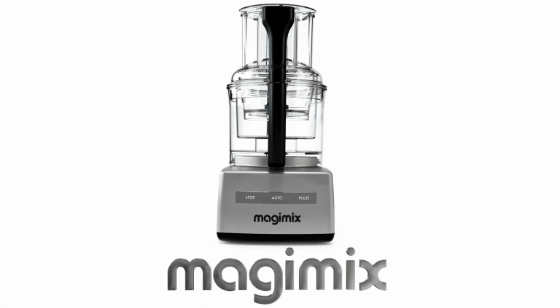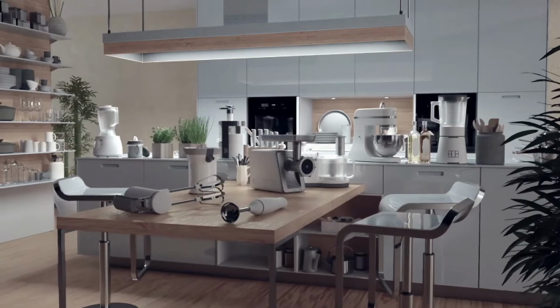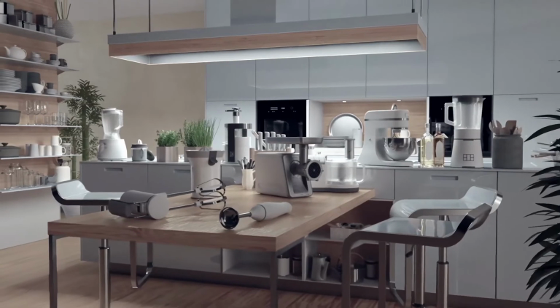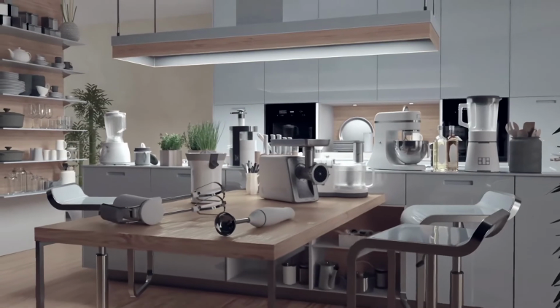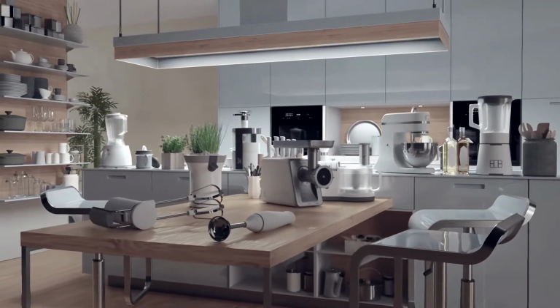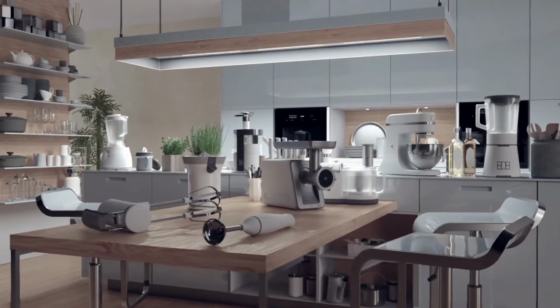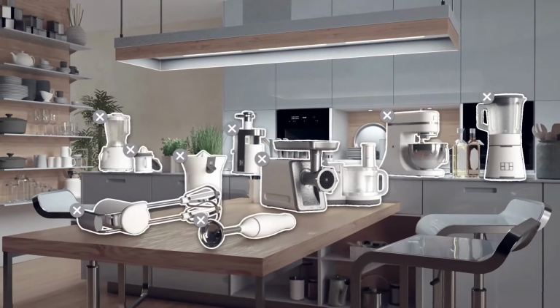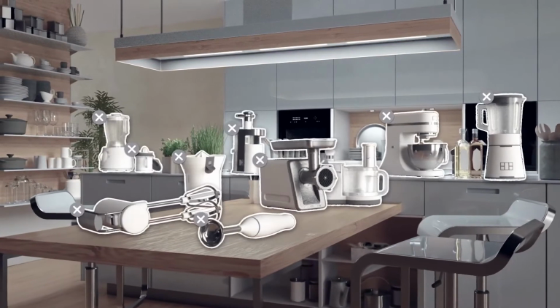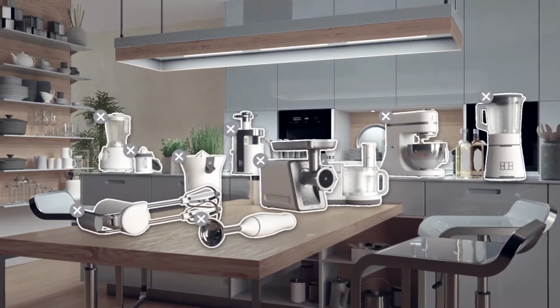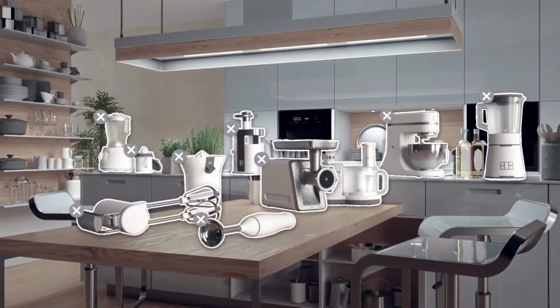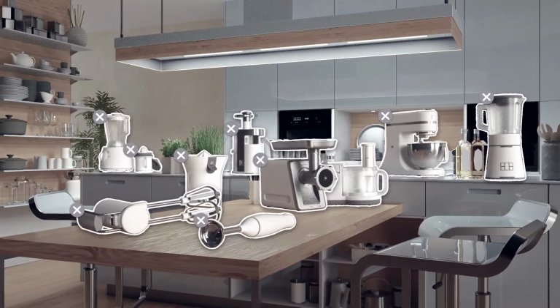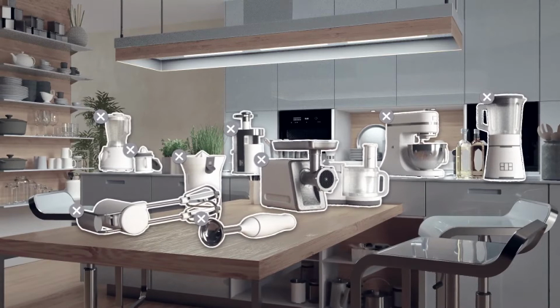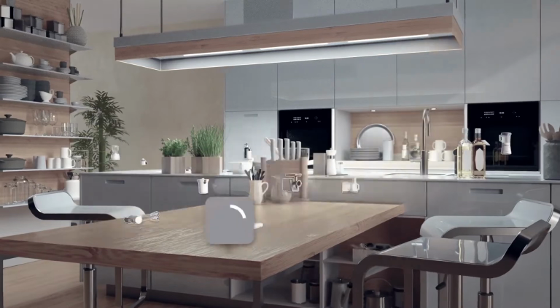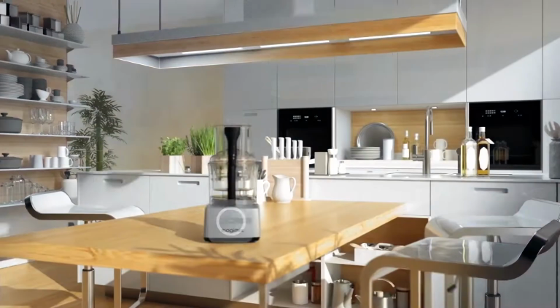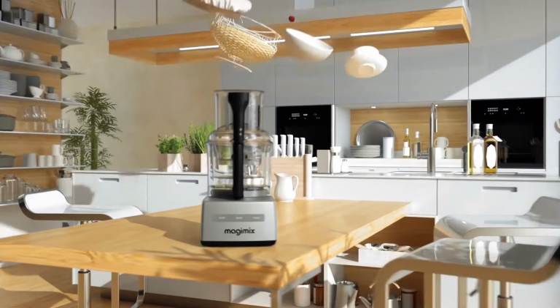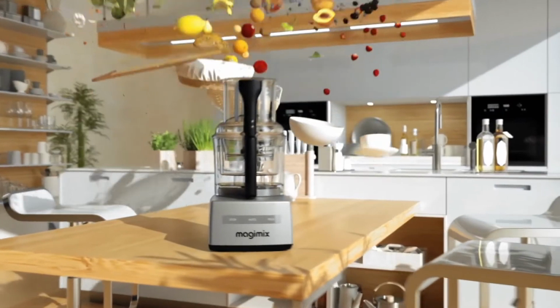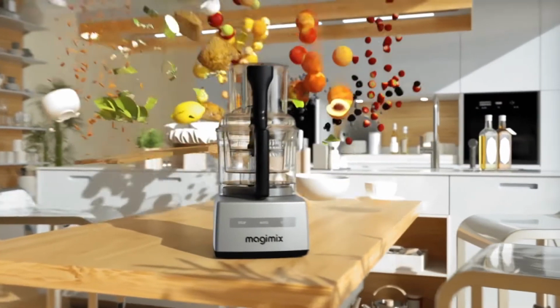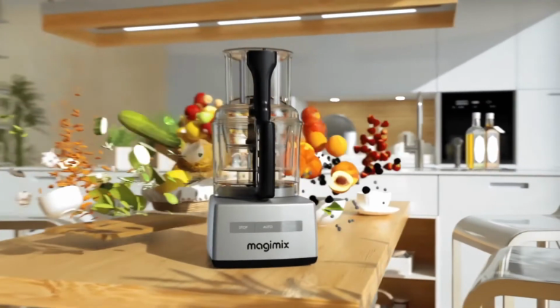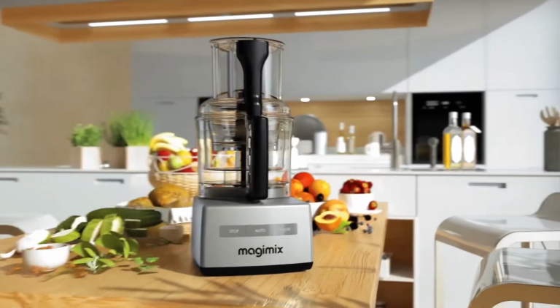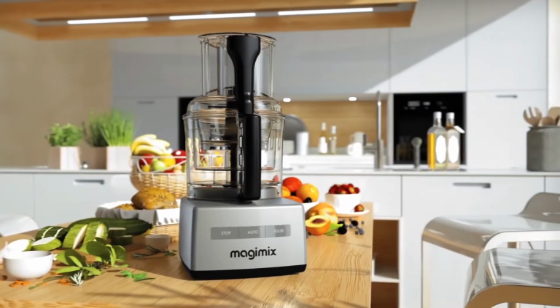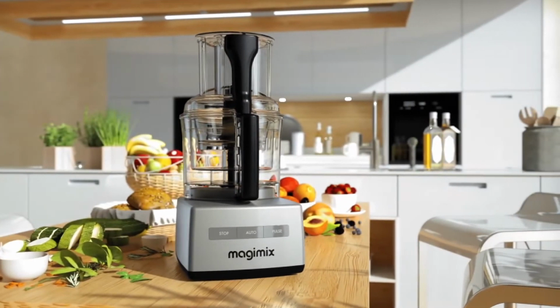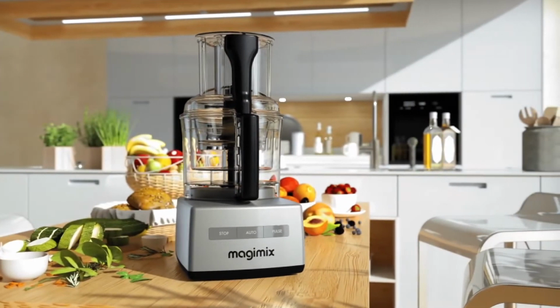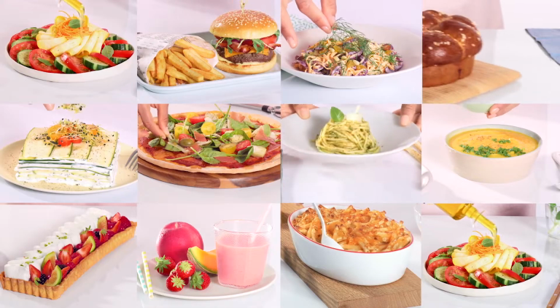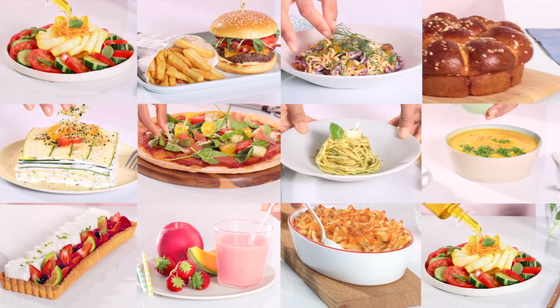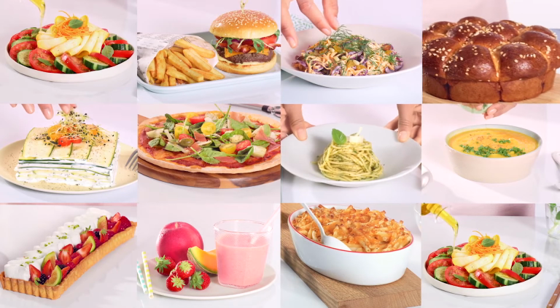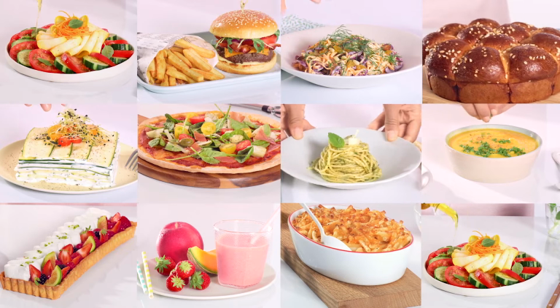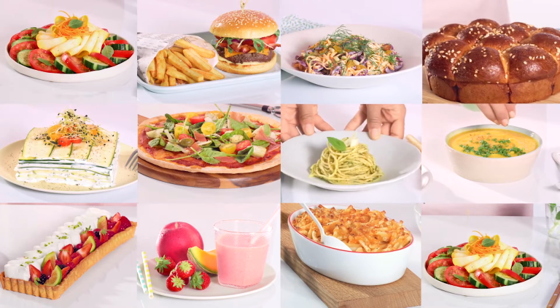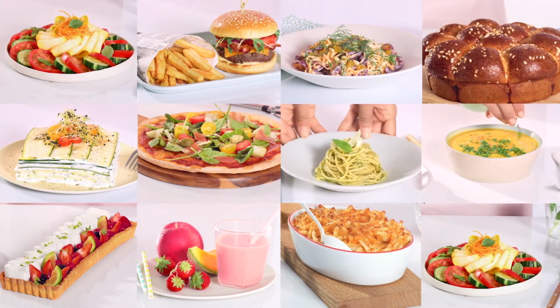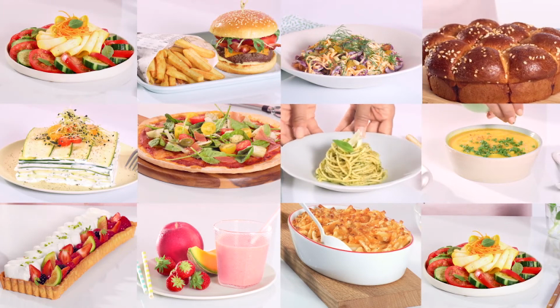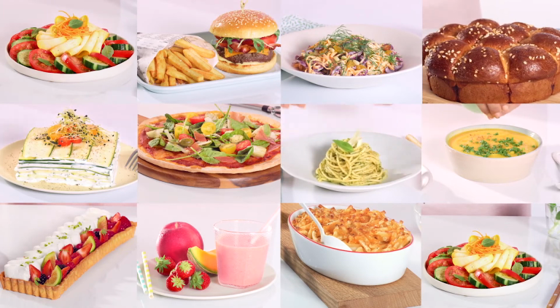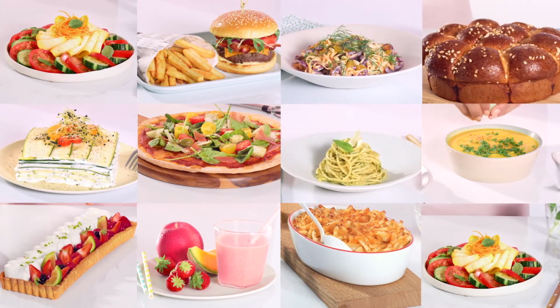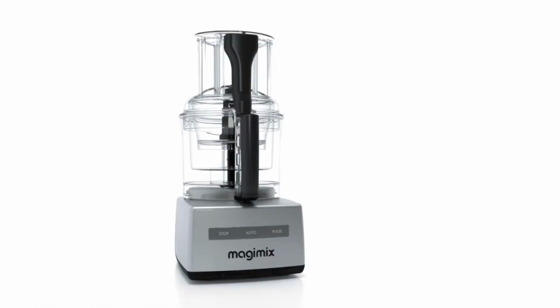Save time and space with the Magimix food processor. It truly is the most versatile and invaluable addition to any kitchen. From starters to dessert, Magimix makes life simpler in the kitchen.